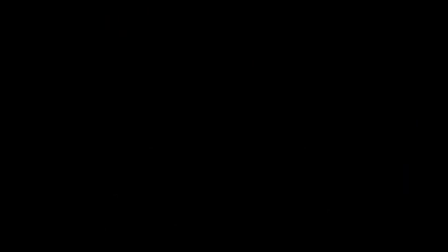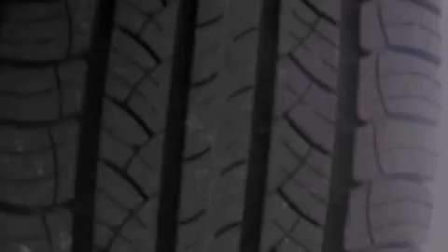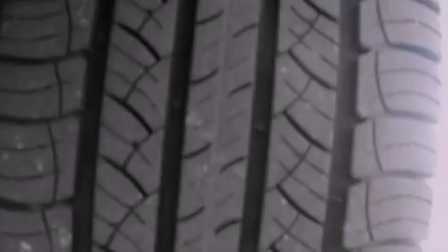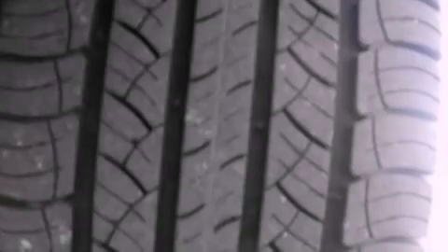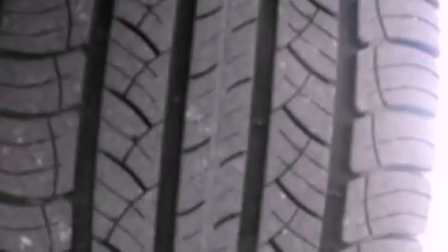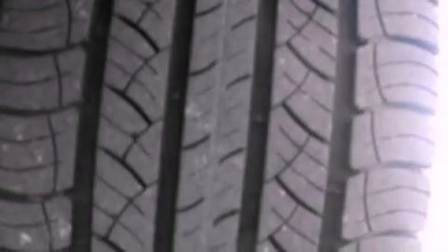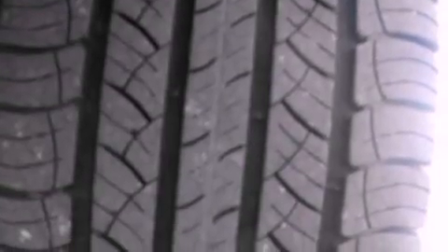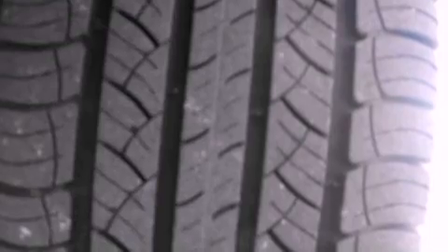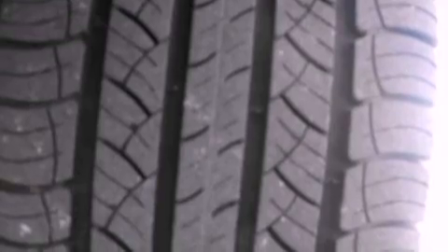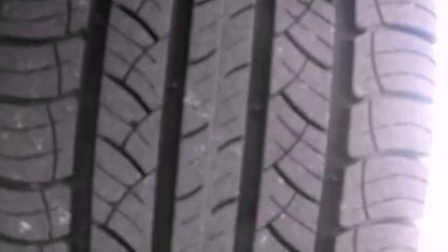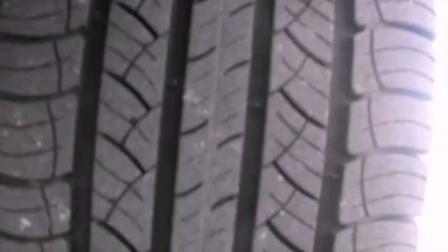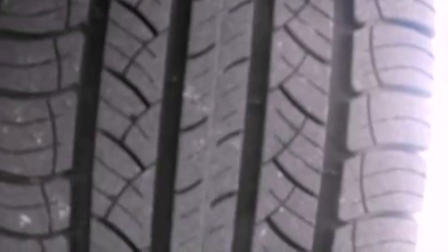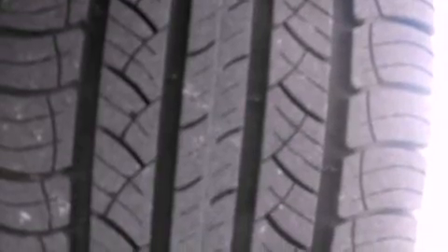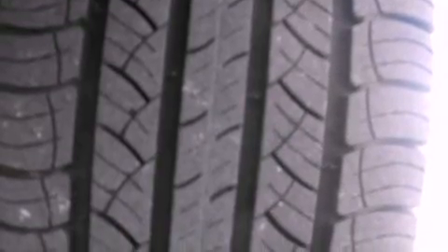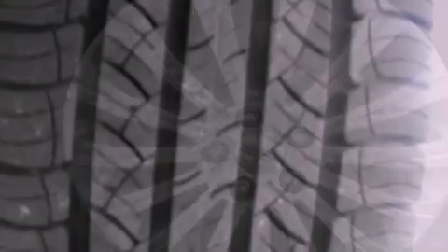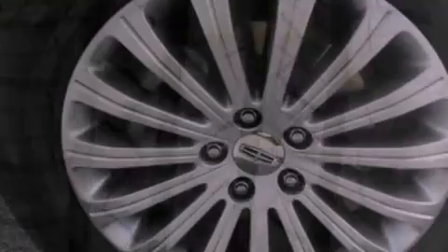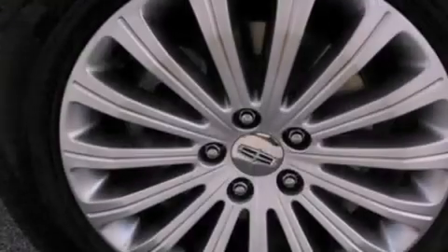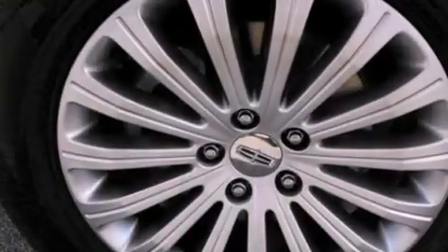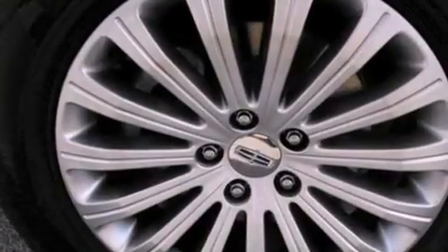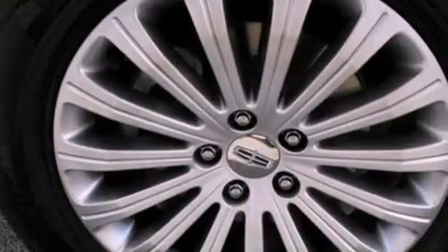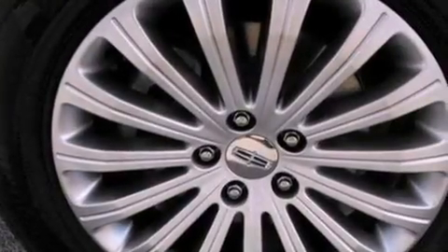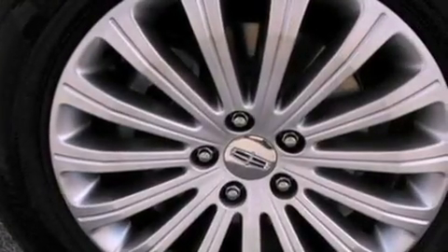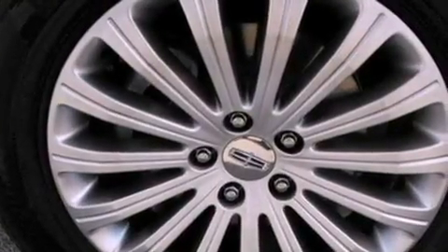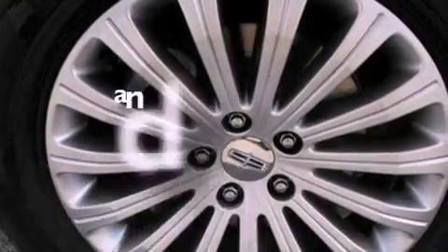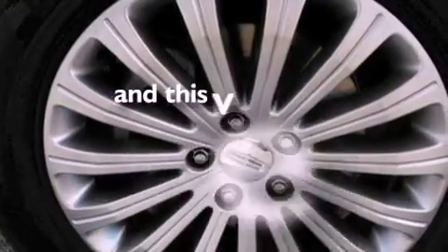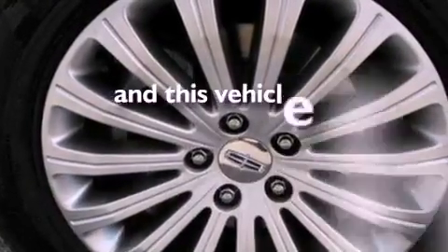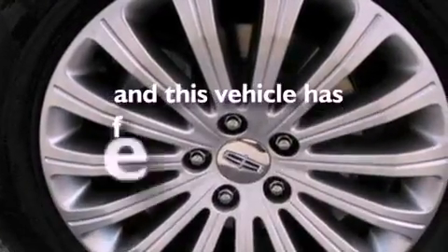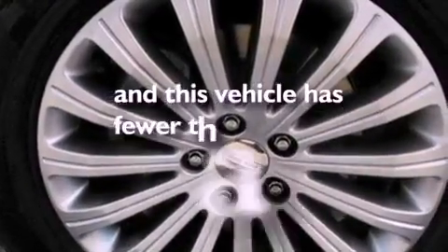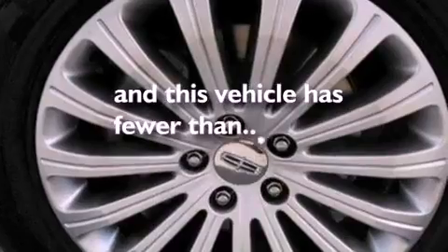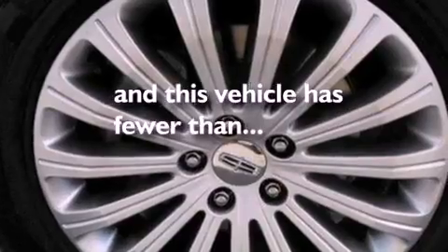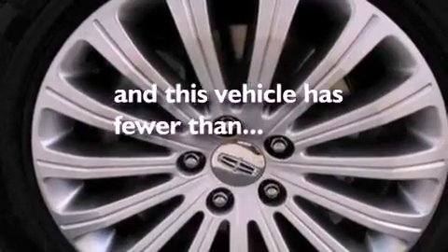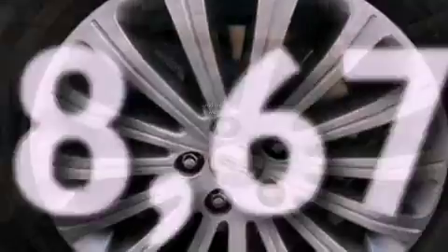A security system, front fog lights, an anti-lock braking system, and cruise control are also included. This vehicle has fewer than 19,000 miles on the odometer.